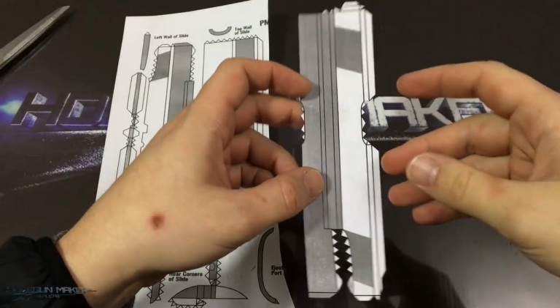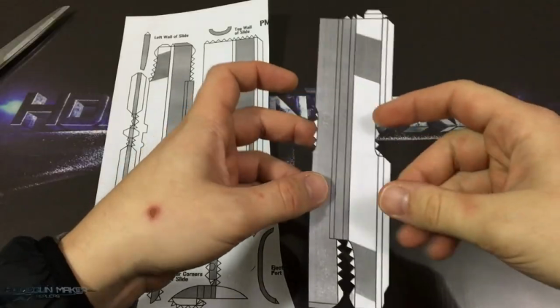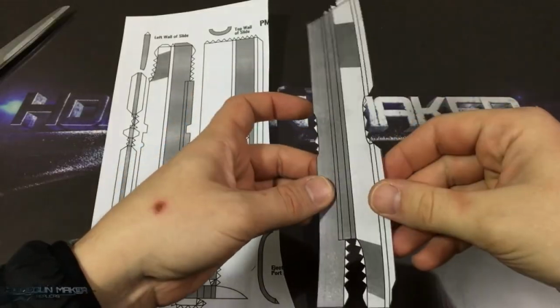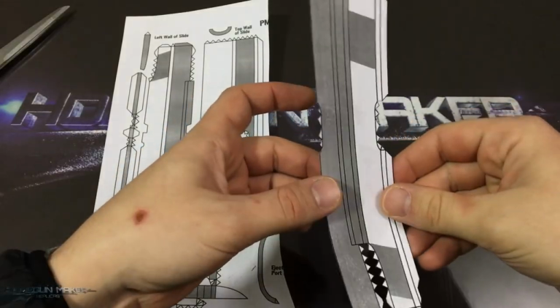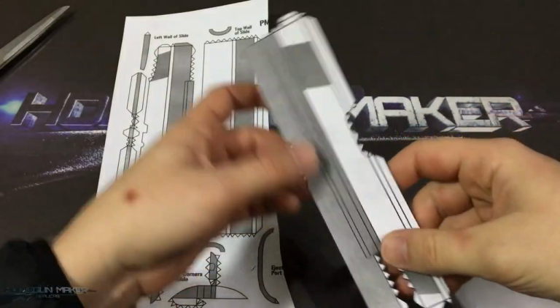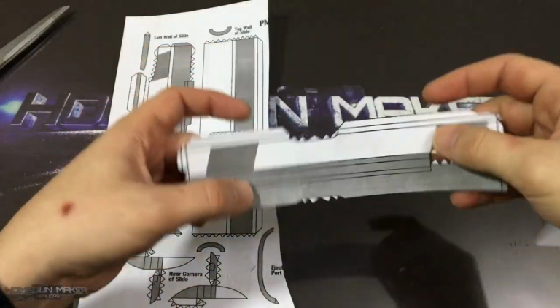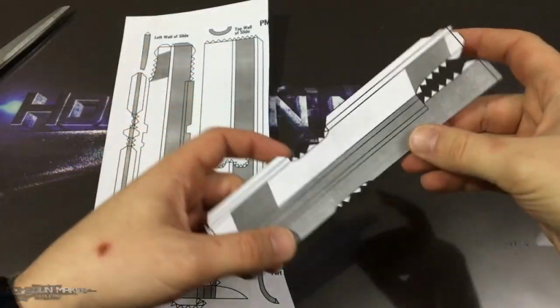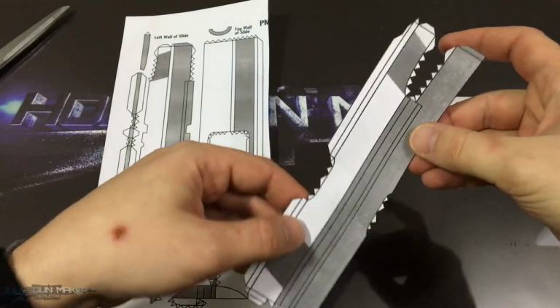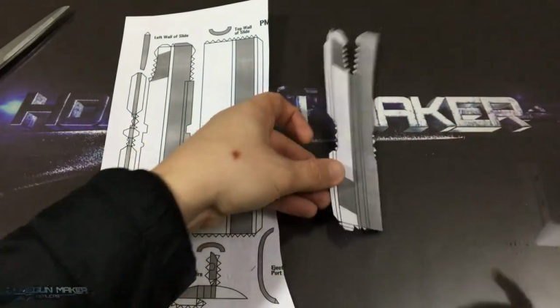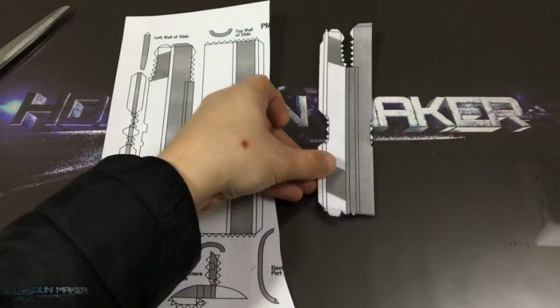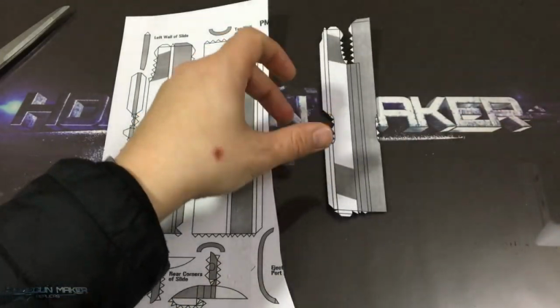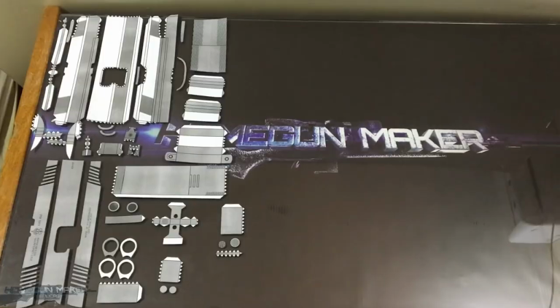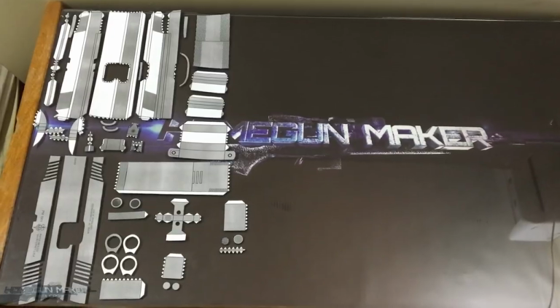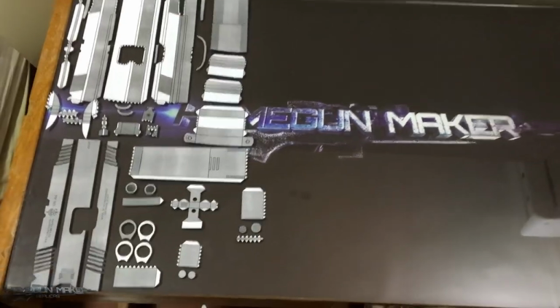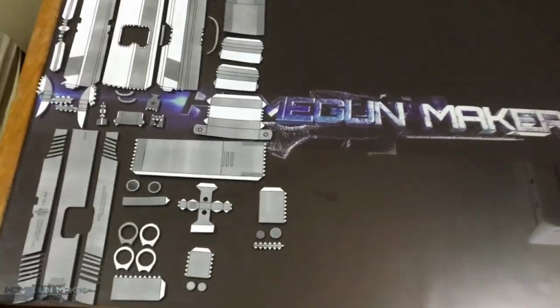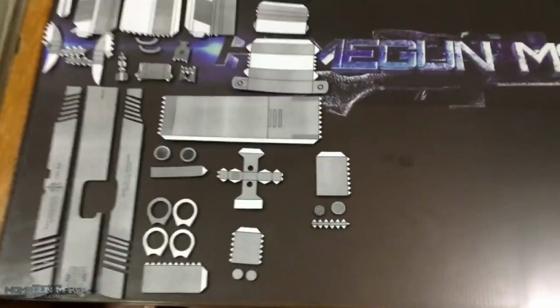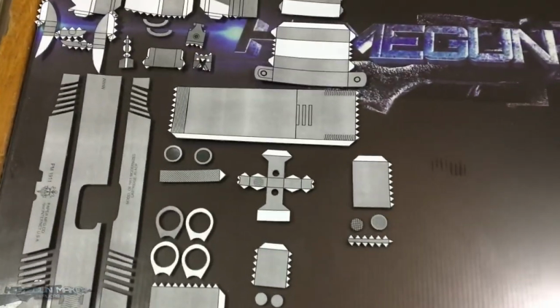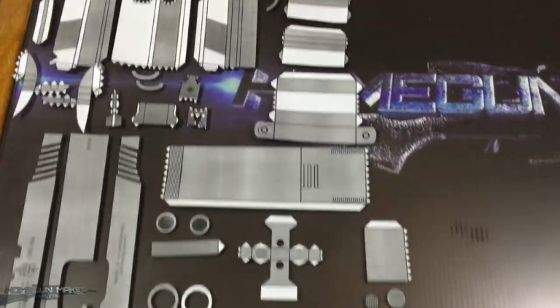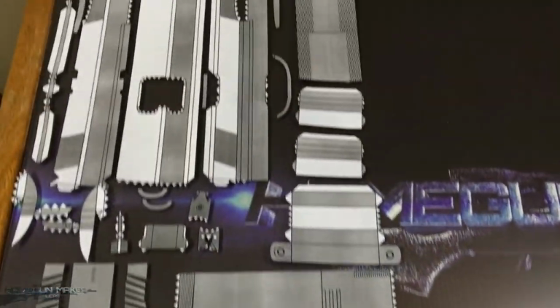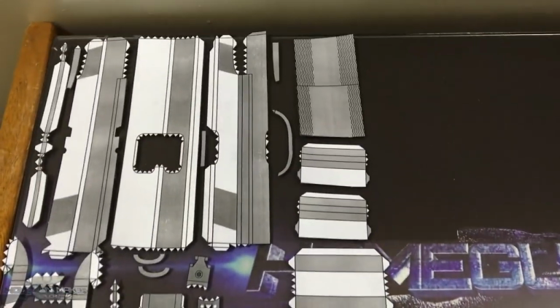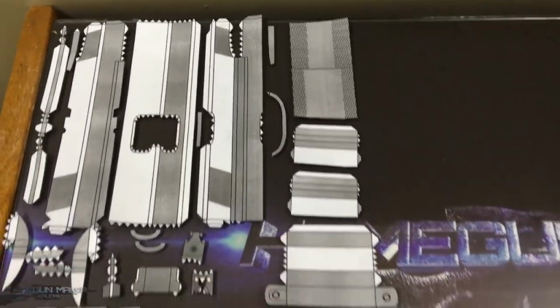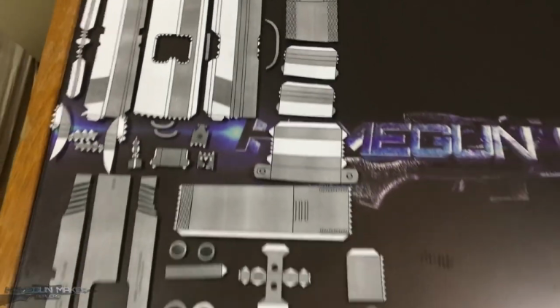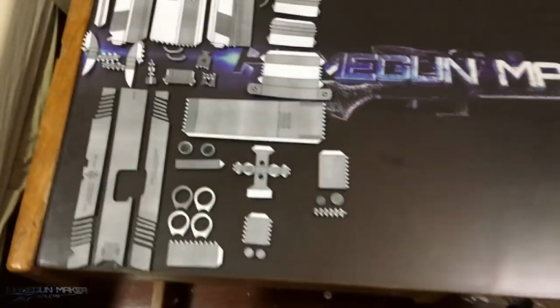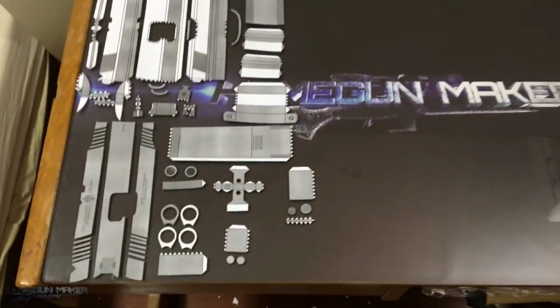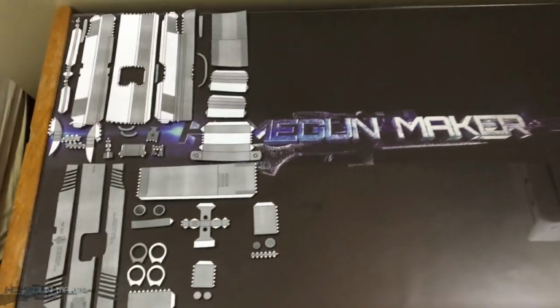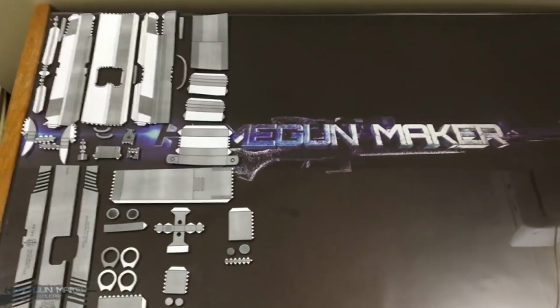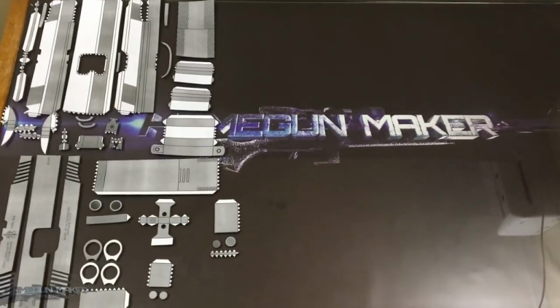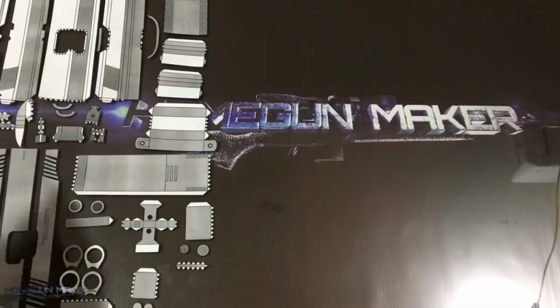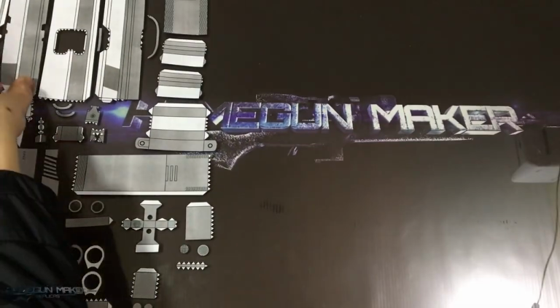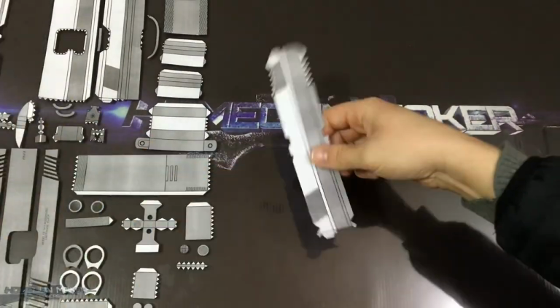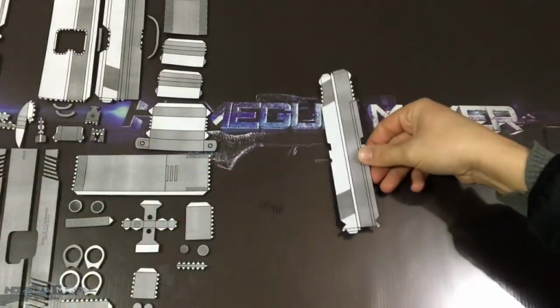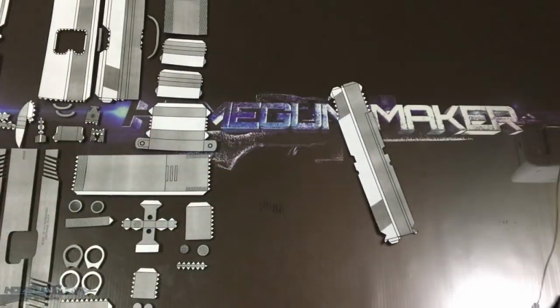After cutting out, it looks like this. And here I have cut out all the templates for the slide. So, let's start making it.